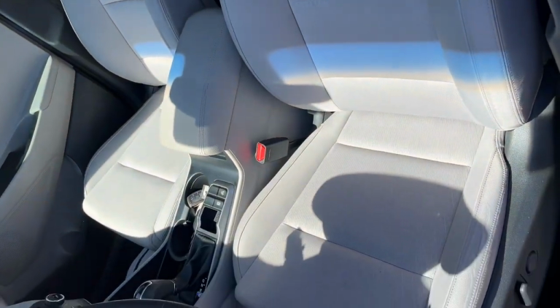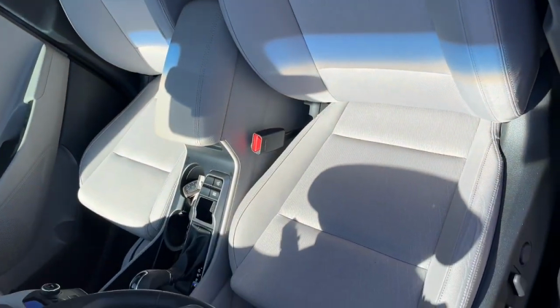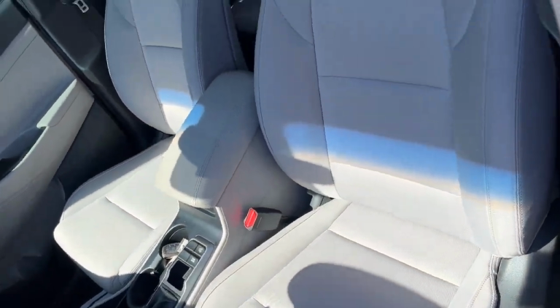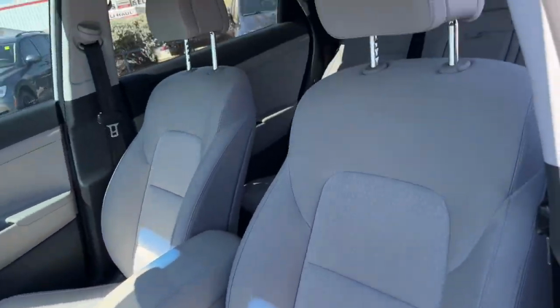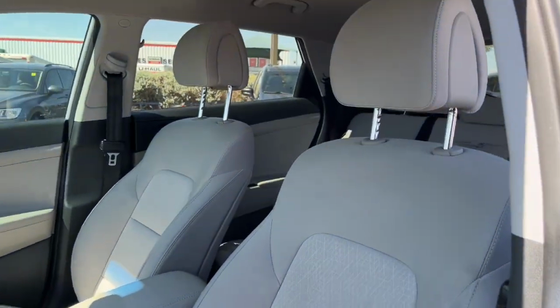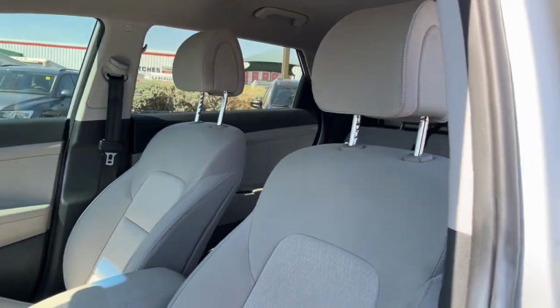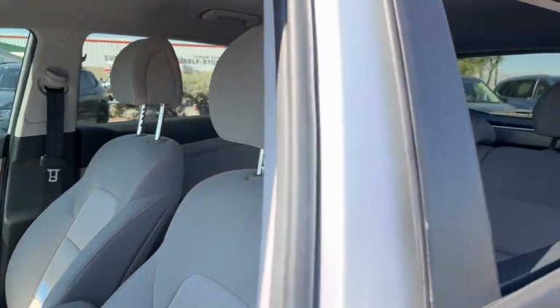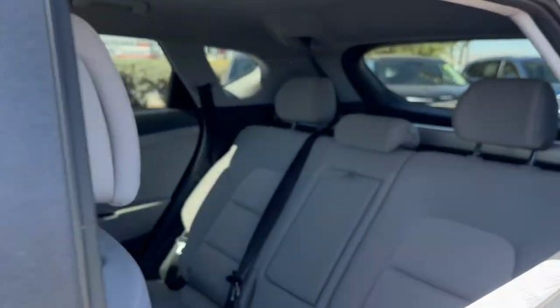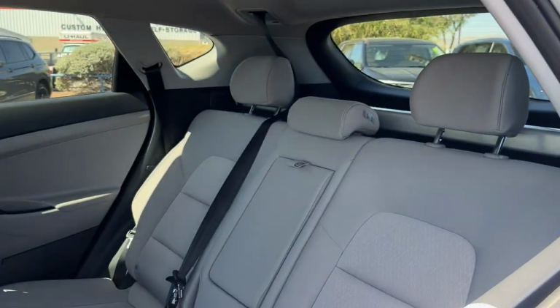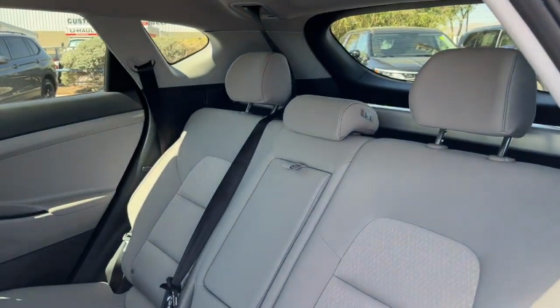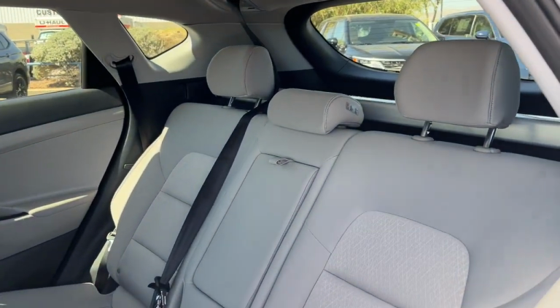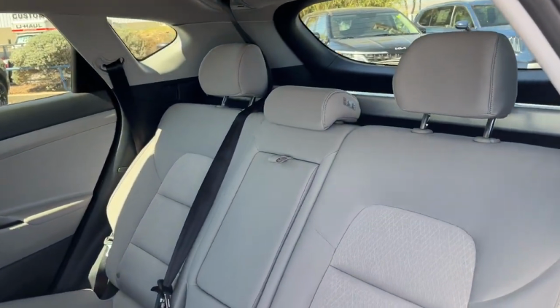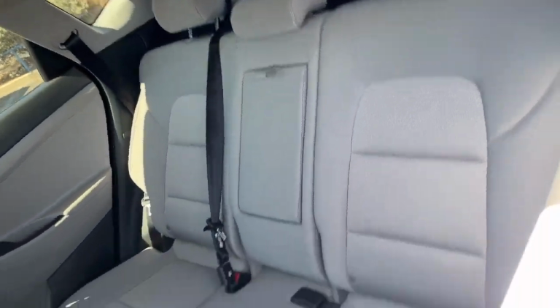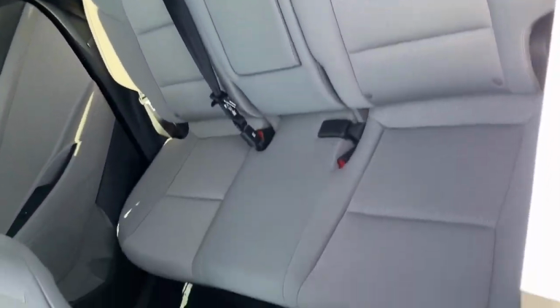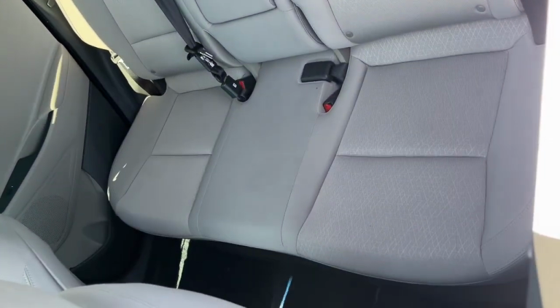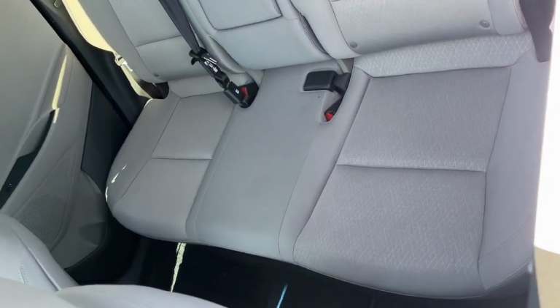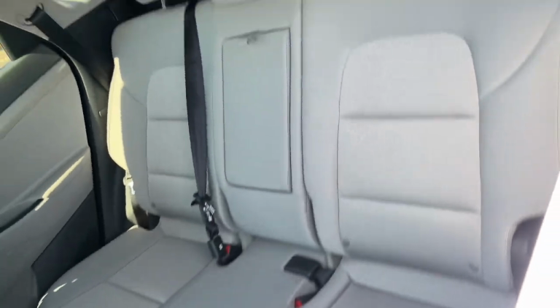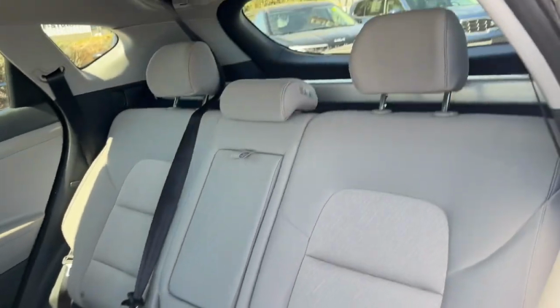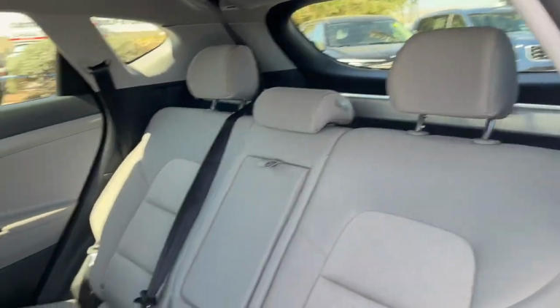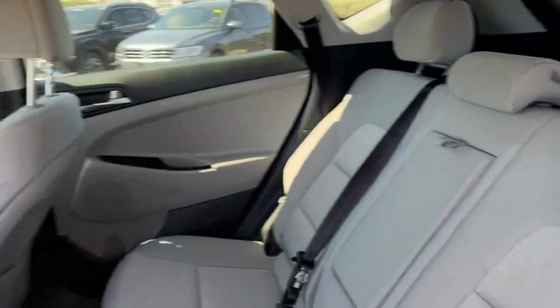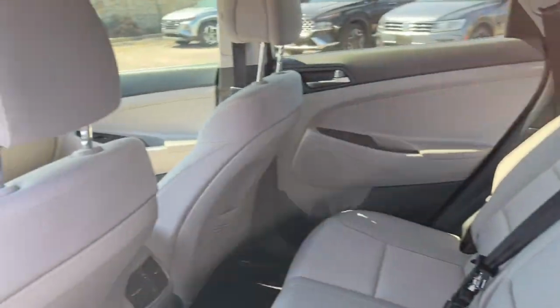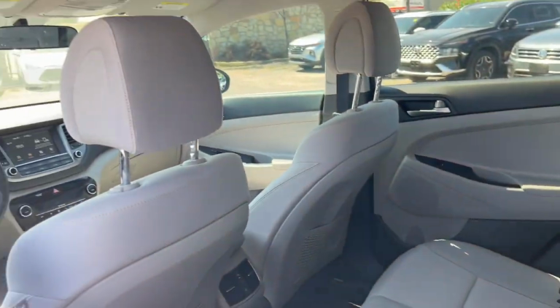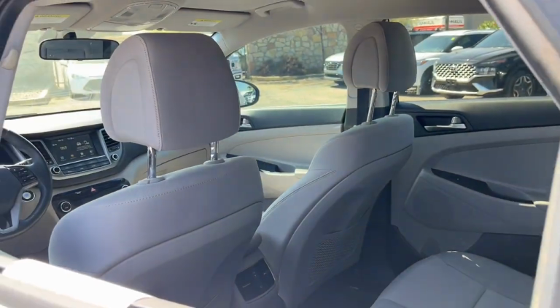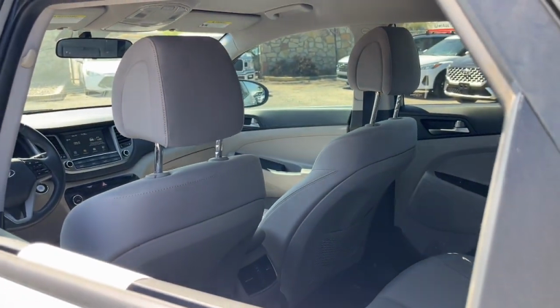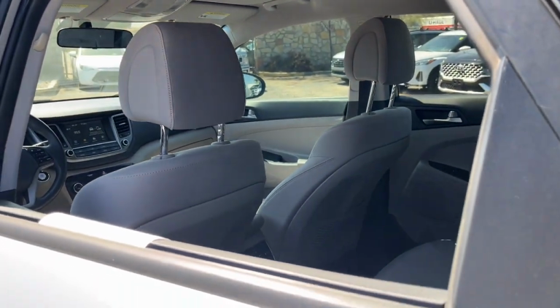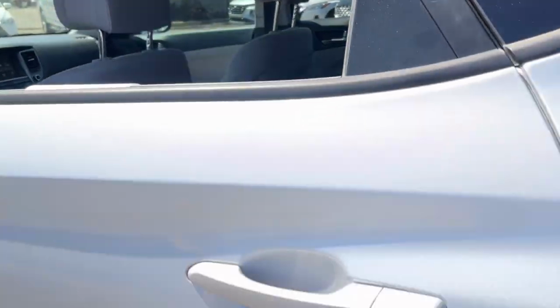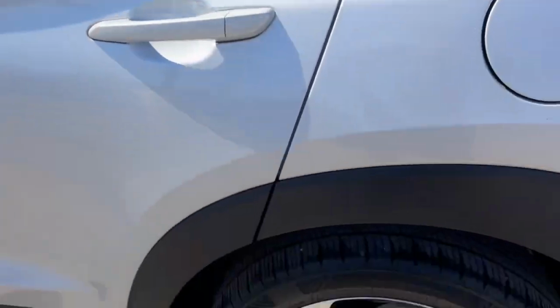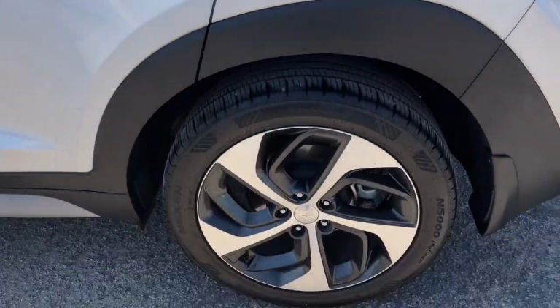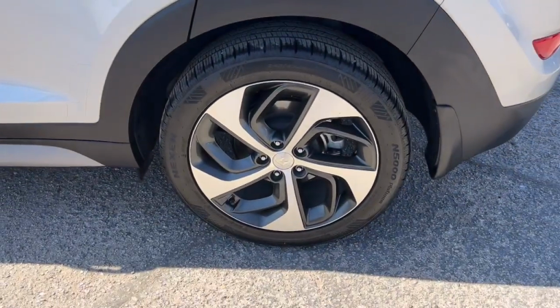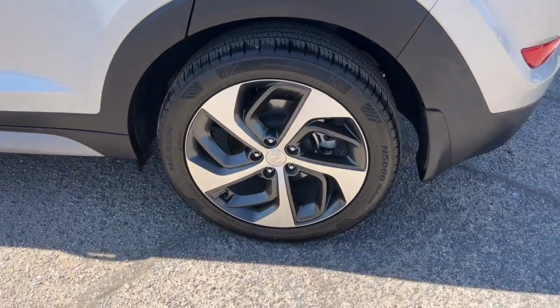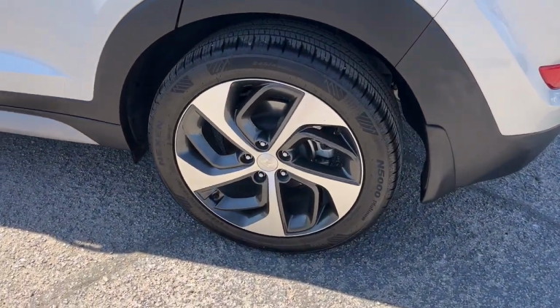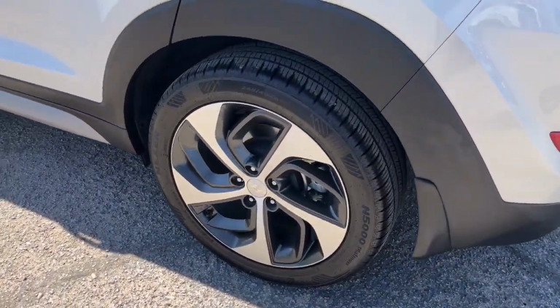Quality blends beautifully with convenience in this remarkably well-designed Tucson. See for yourself when you take it out for a test drive. Our professional staff looks forward to giving you excellent service.